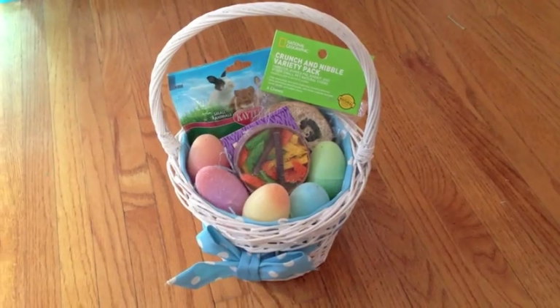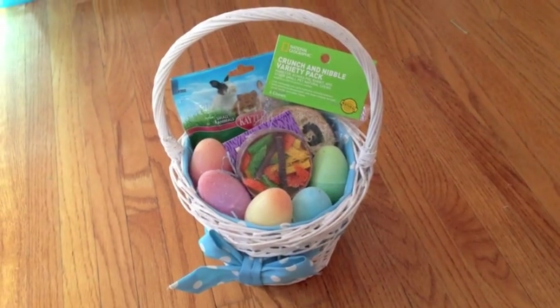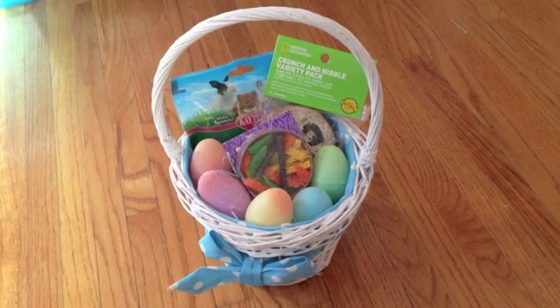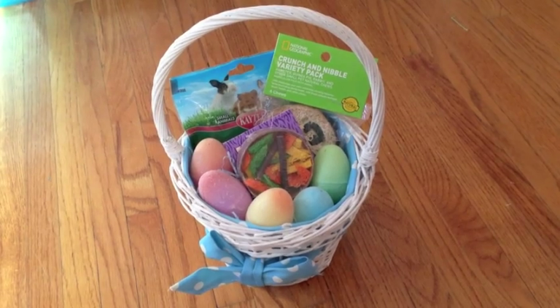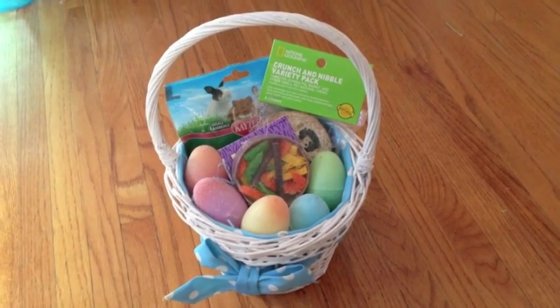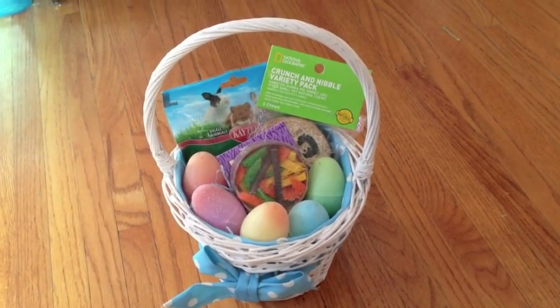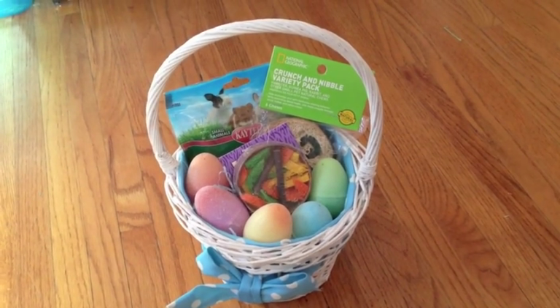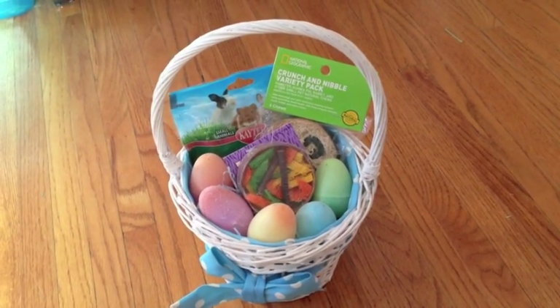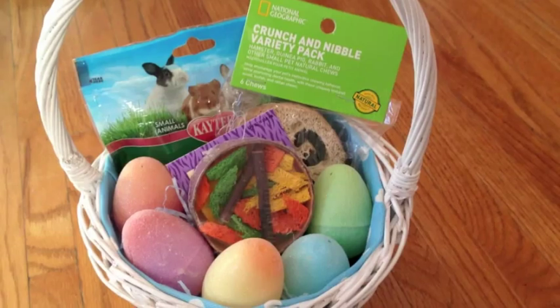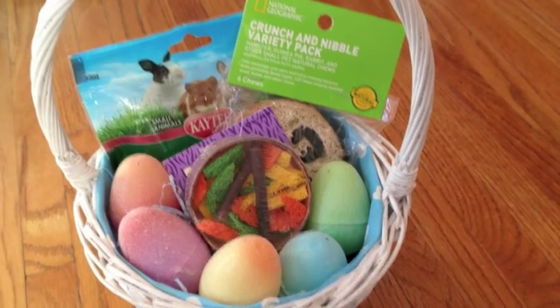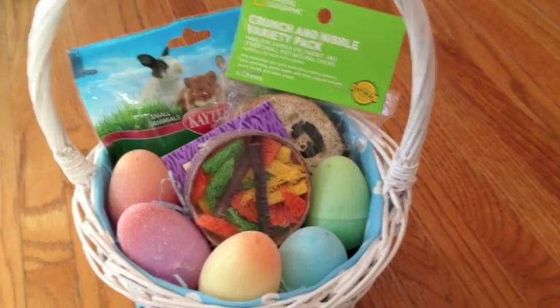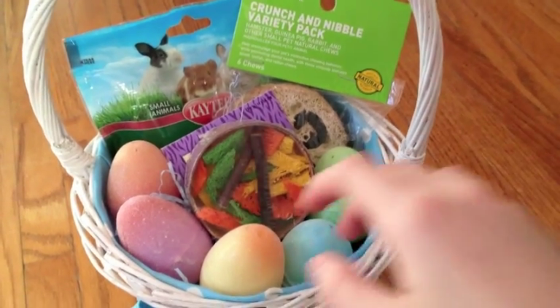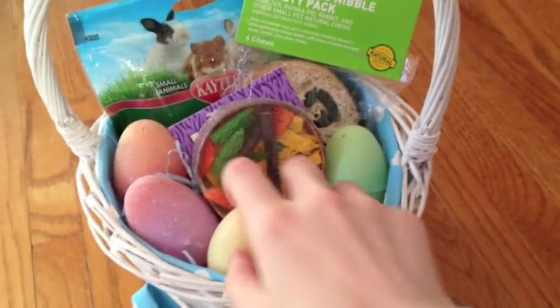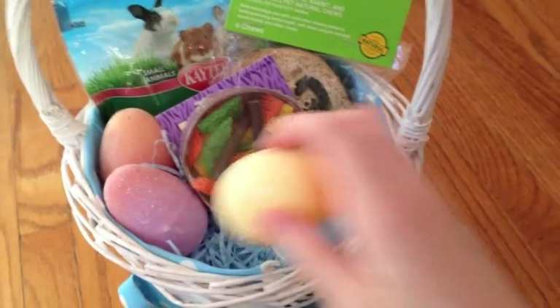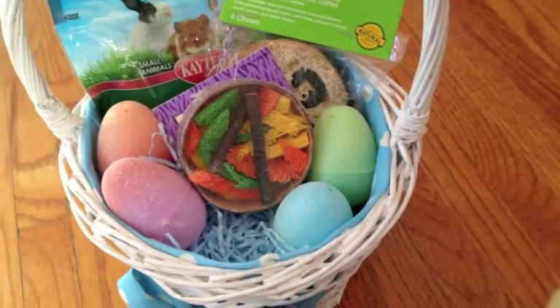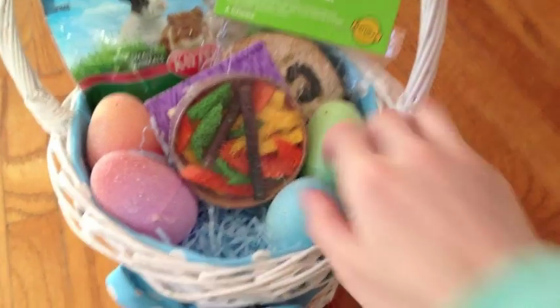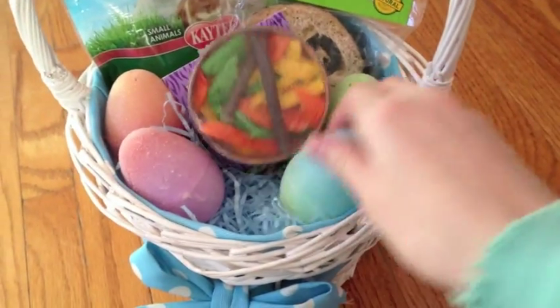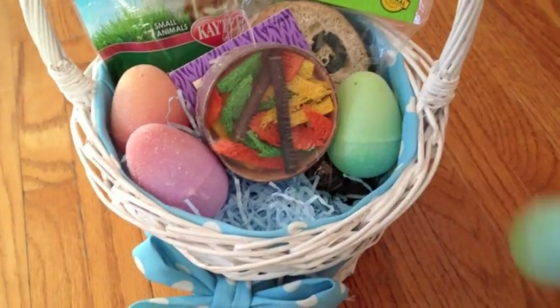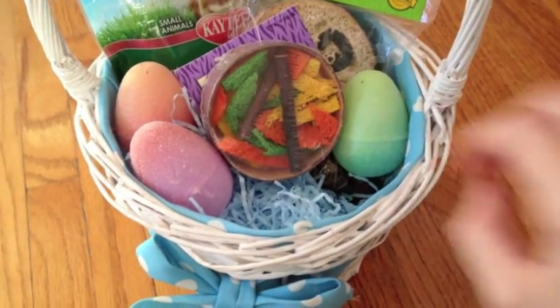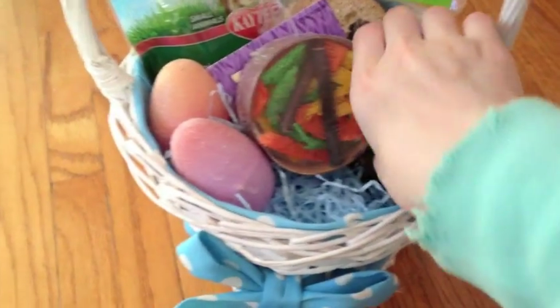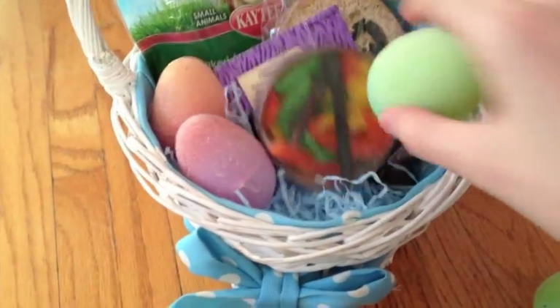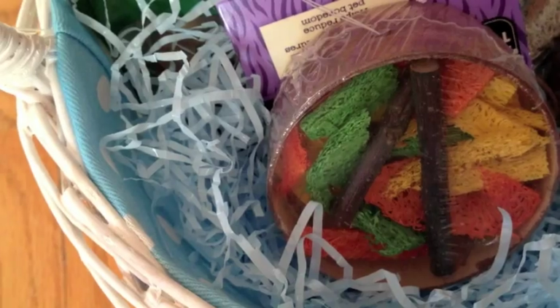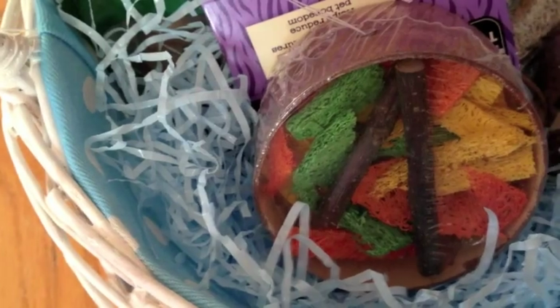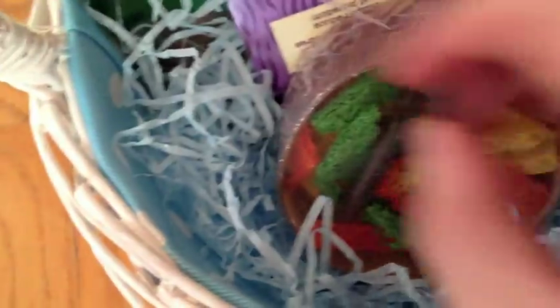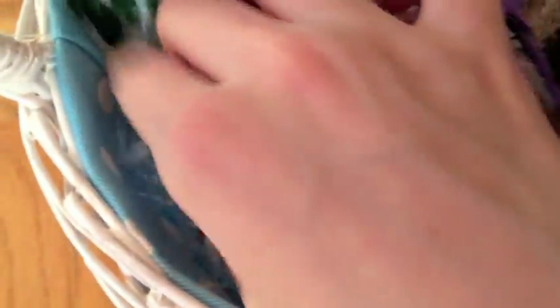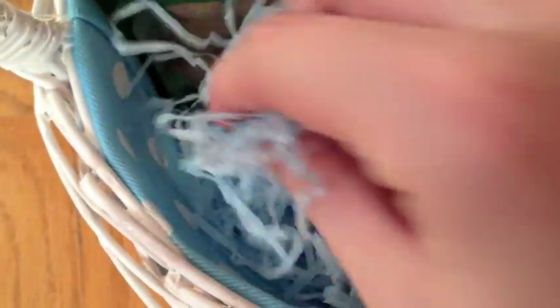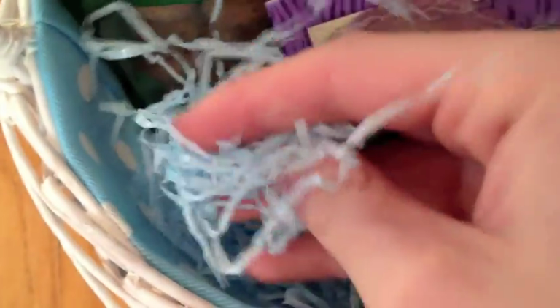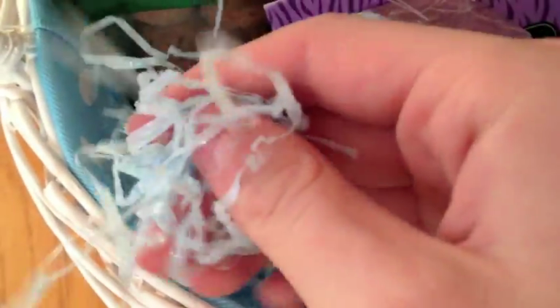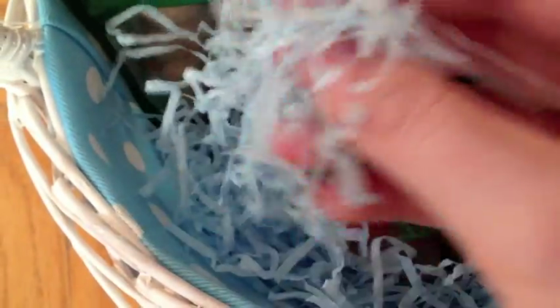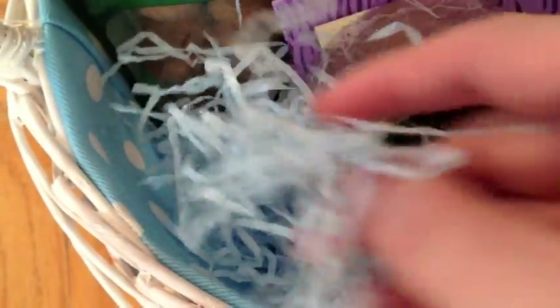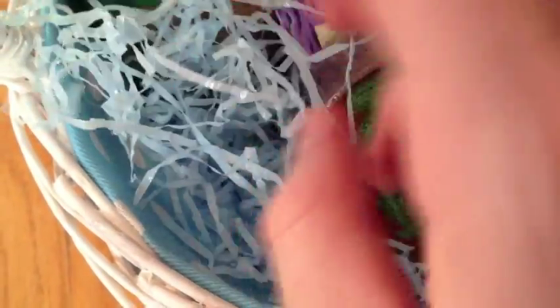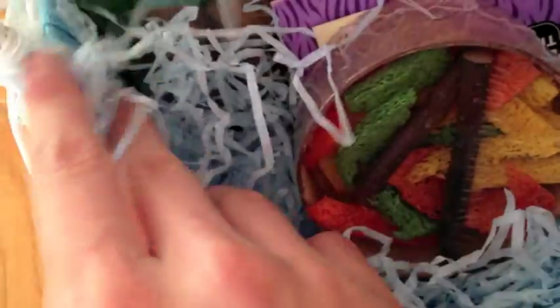Now I will show you what I got my gerbils and hamster for Easter. So first I just shoved these eggs in there for decoration, so I'm going to take these out. First are these blue crinkly things that you put in Easter baskets.